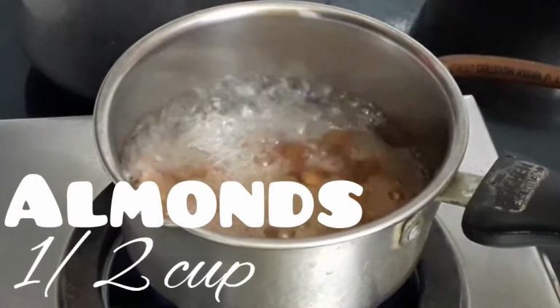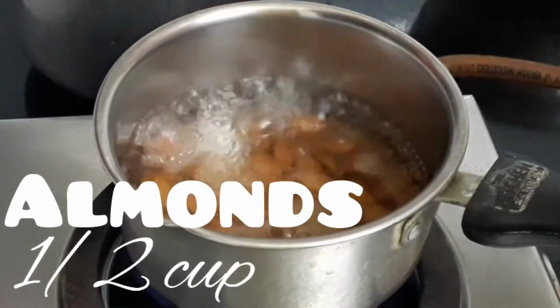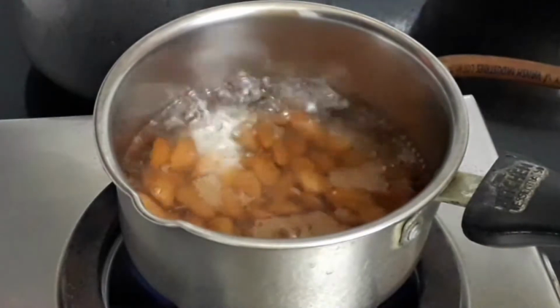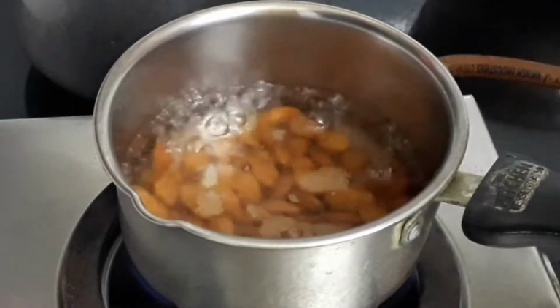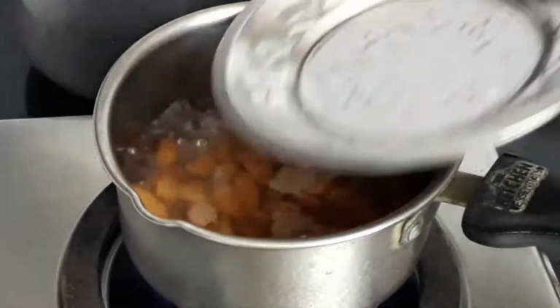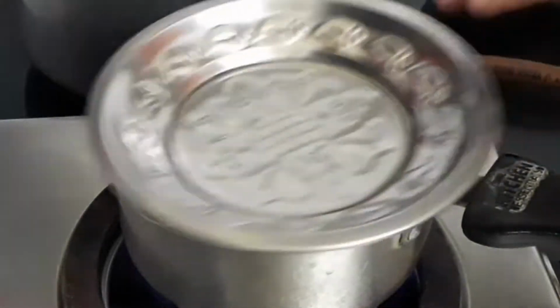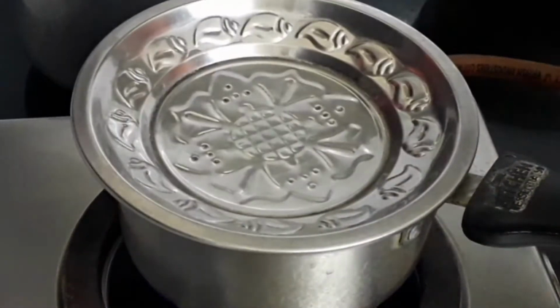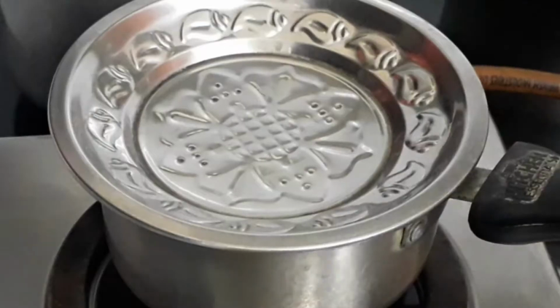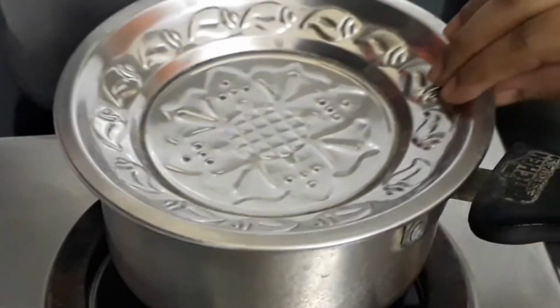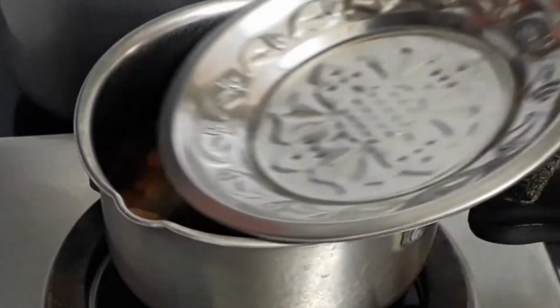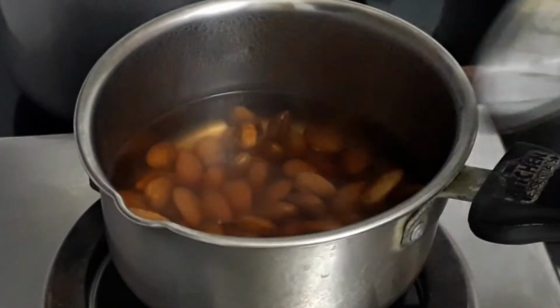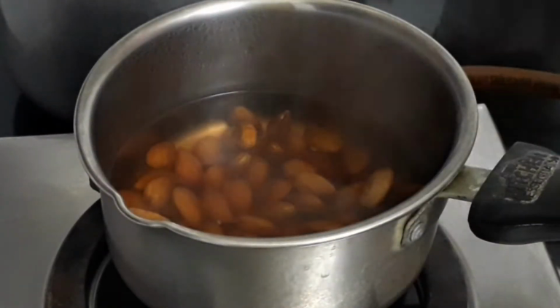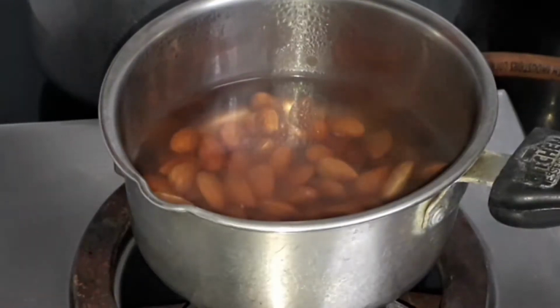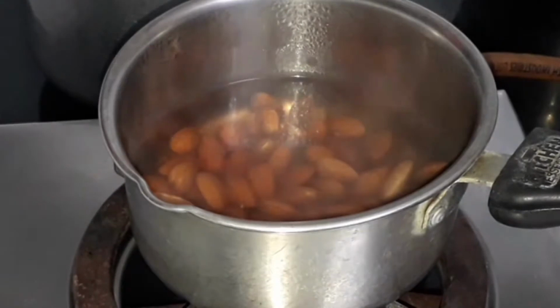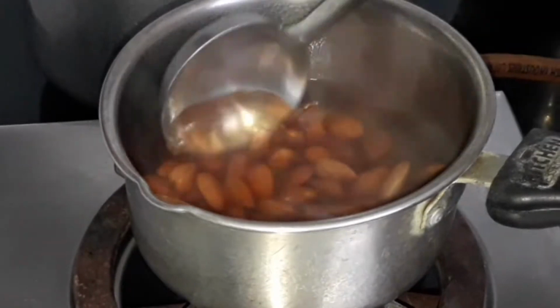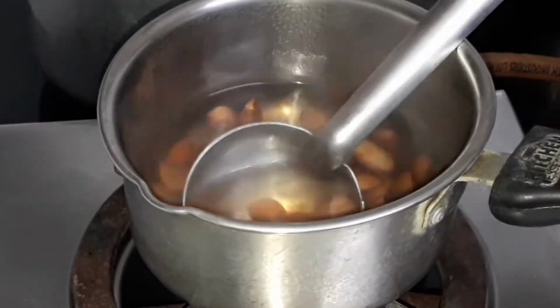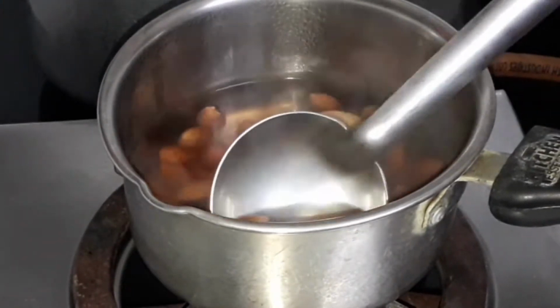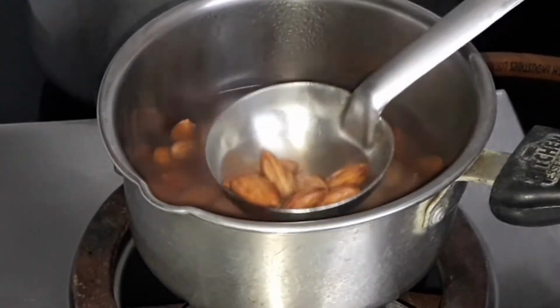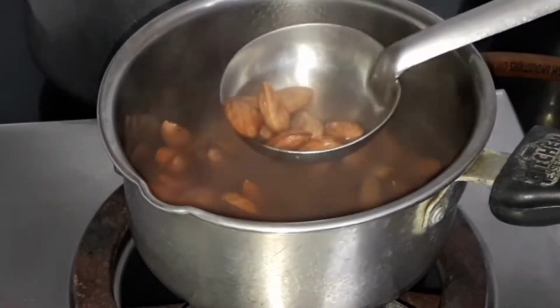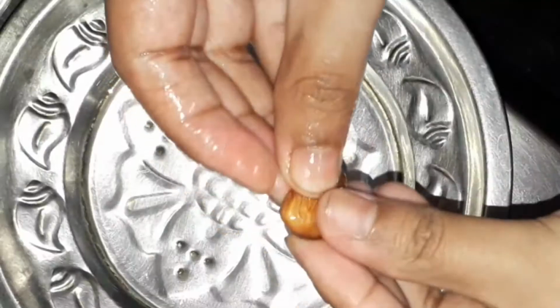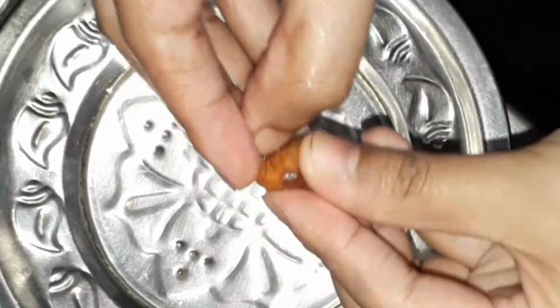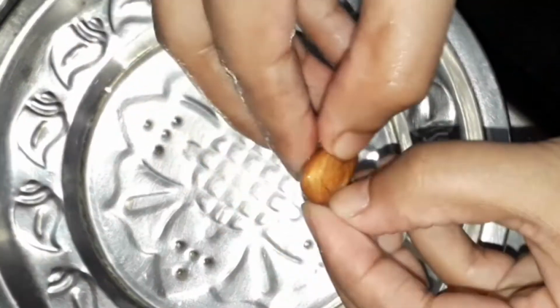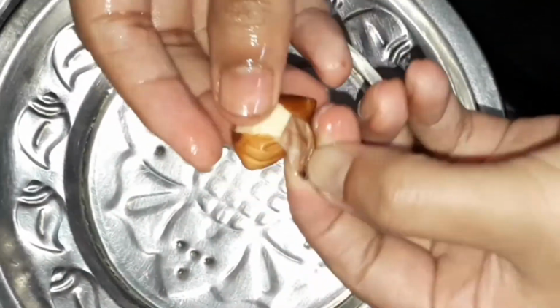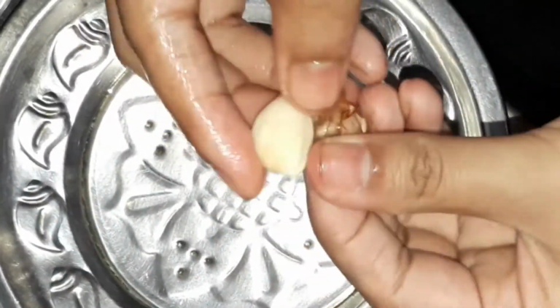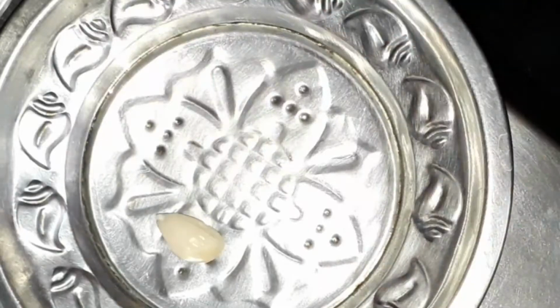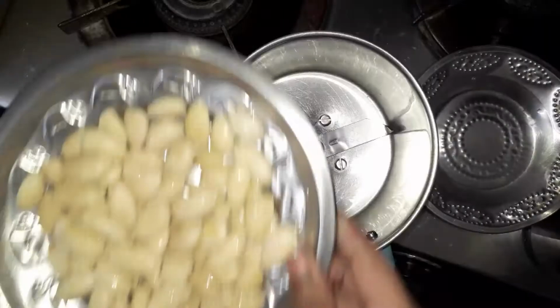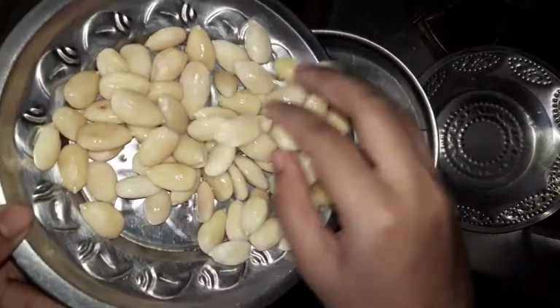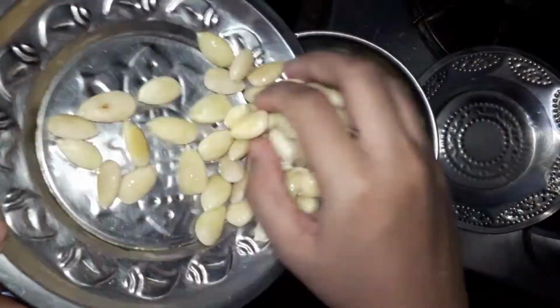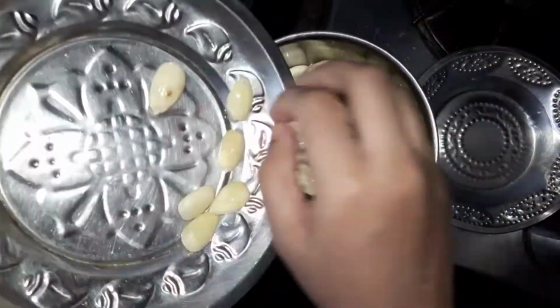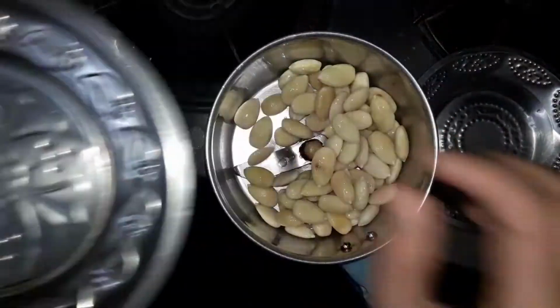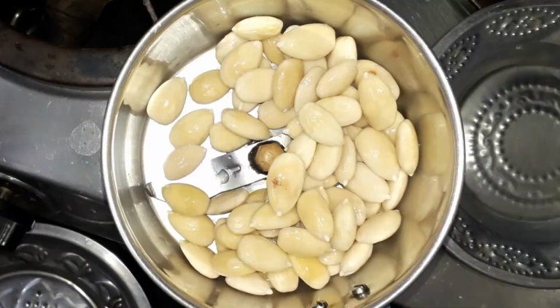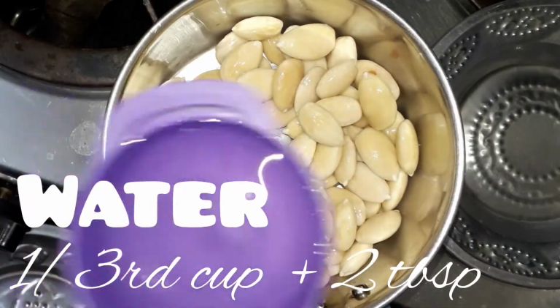Add 1 cup of almonds or badam. Turn off the flame, close and keep it for 10 minutes. After 10 minutes, take the badam alone and just peel it. Do the same for all the almonds and then transfer them to a mixy jar.